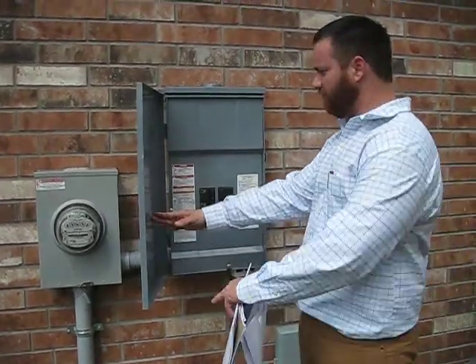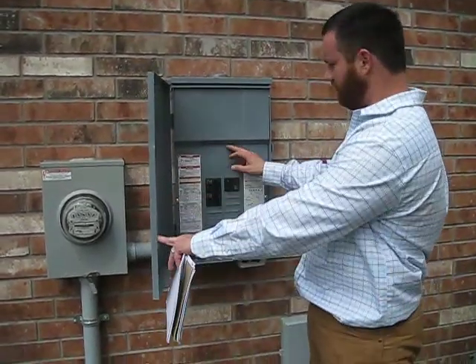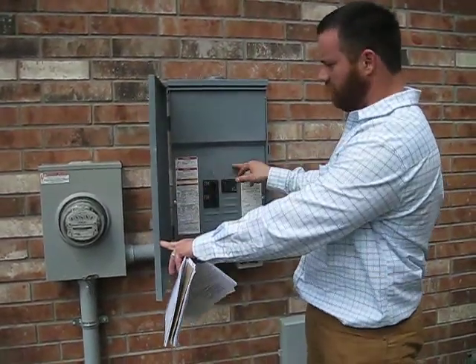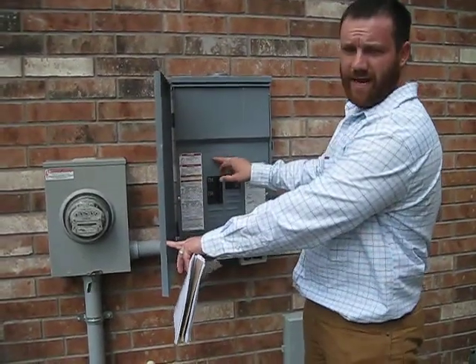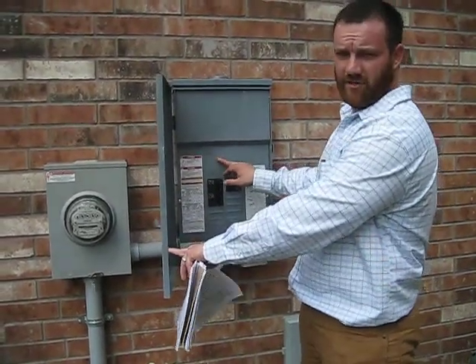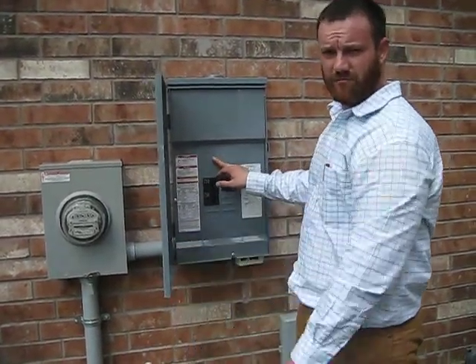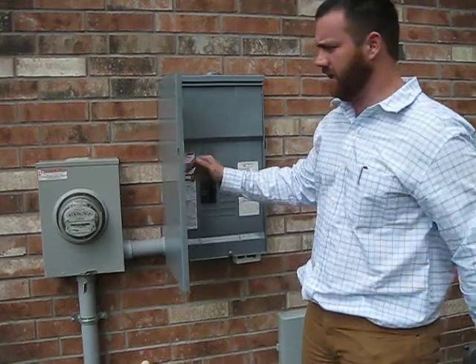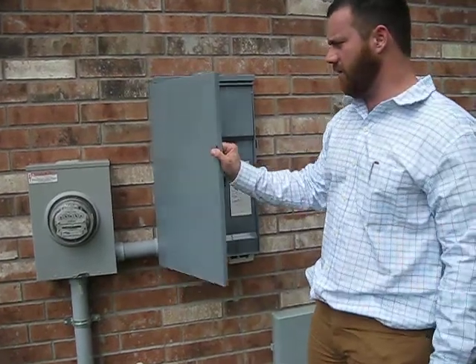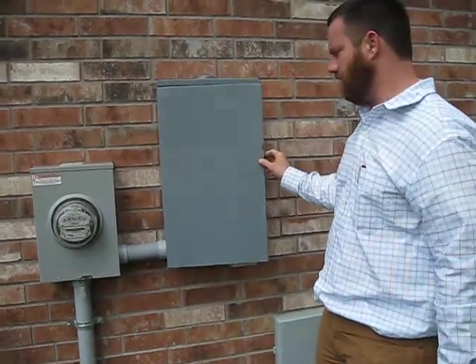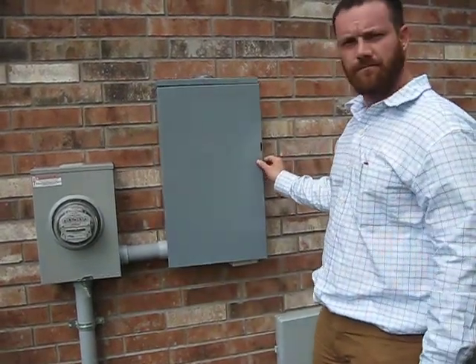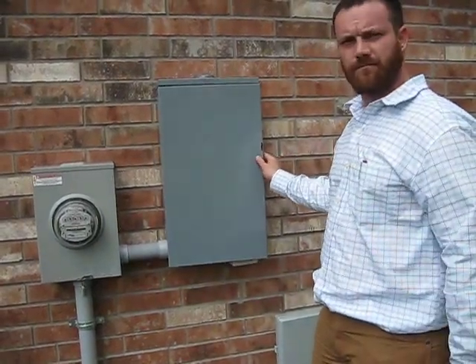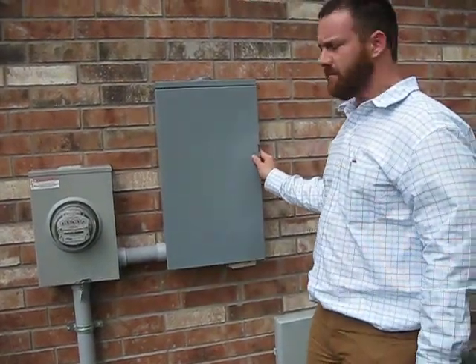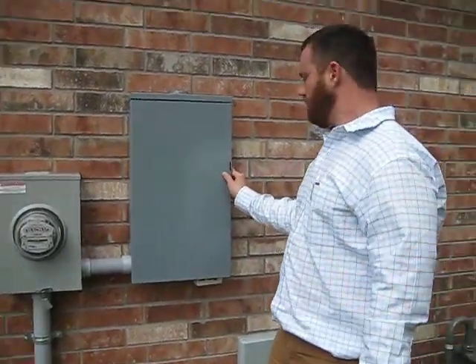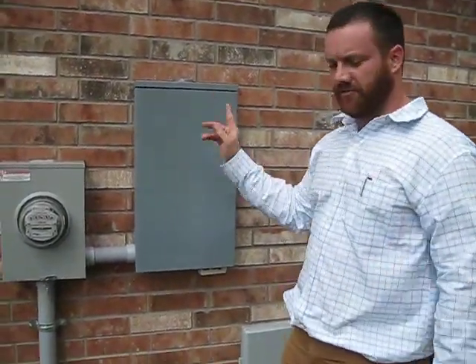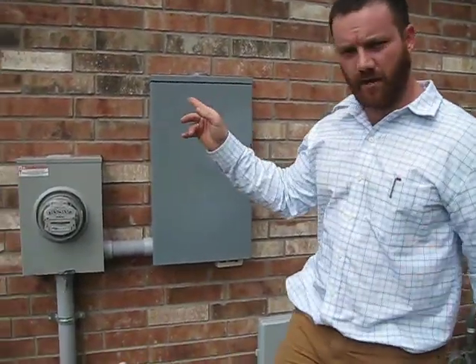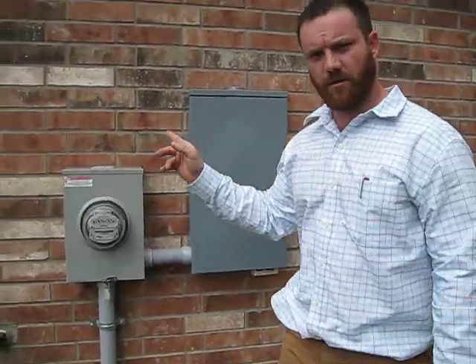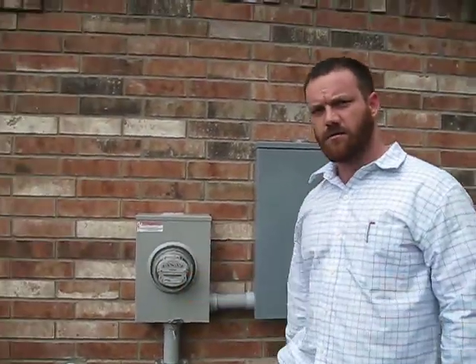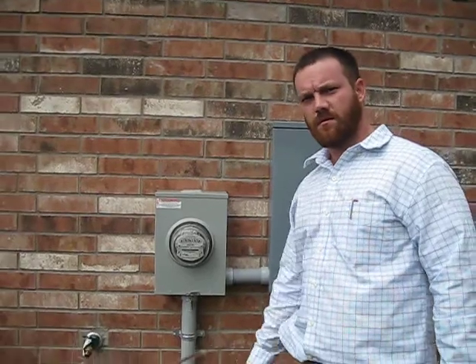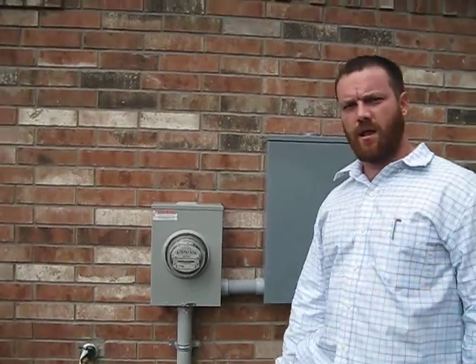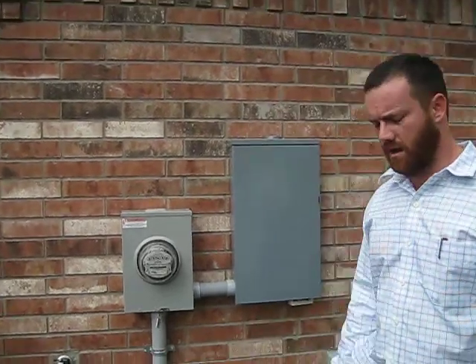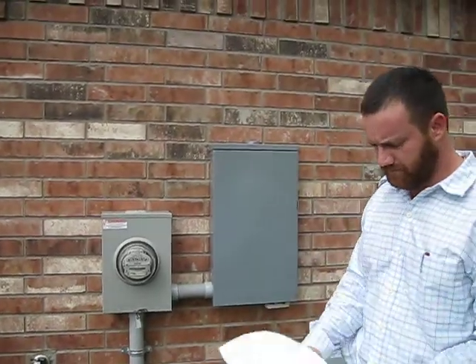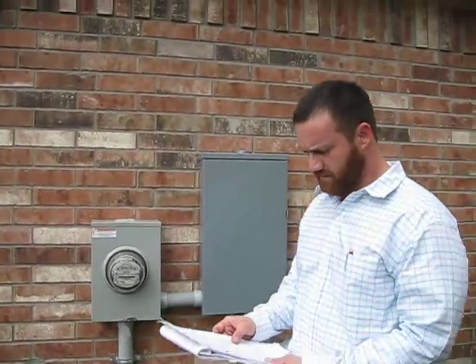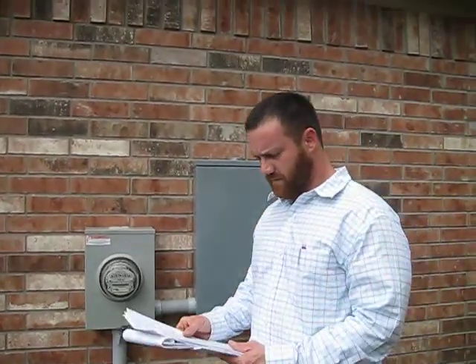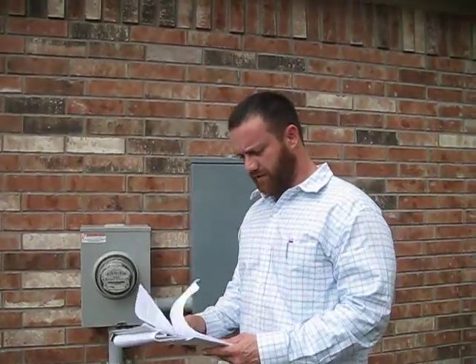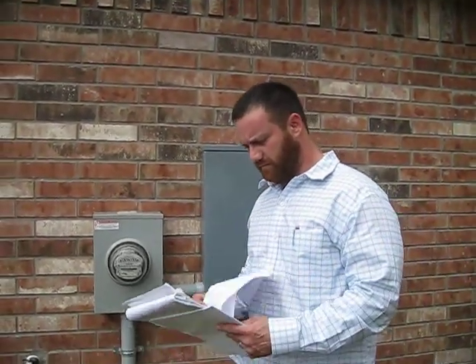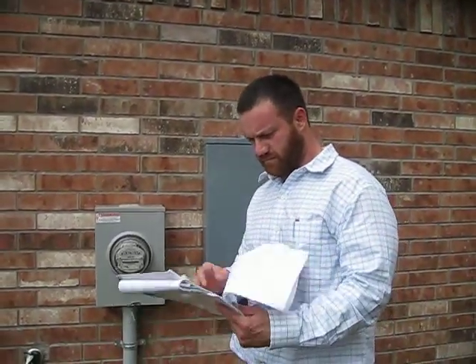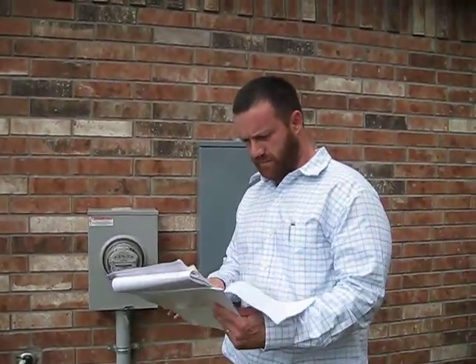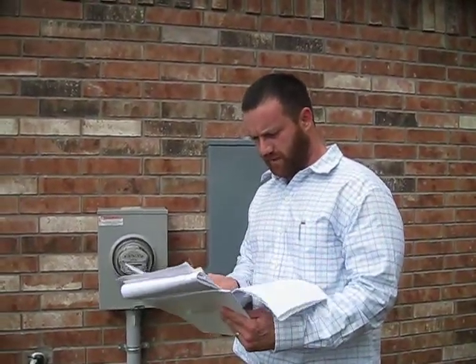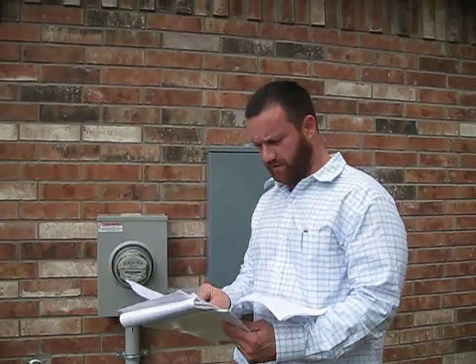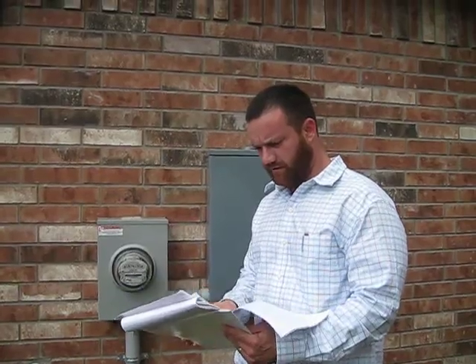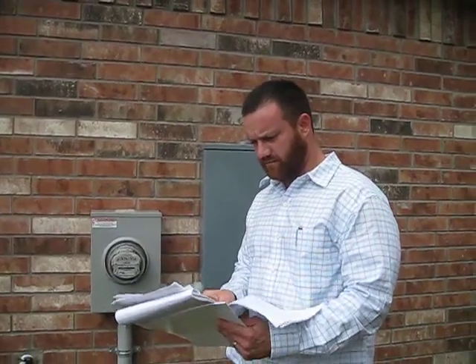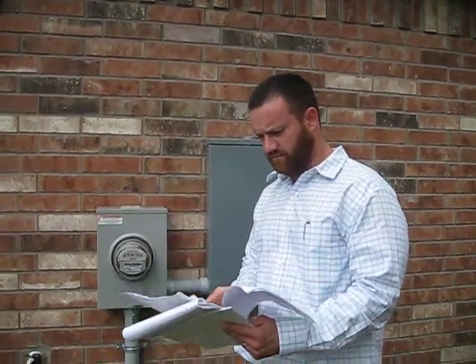Is that the only electrical panel? There's also a sub-panel in the garage. I don't remember if there were any items on that from the inspection list — we'll check that.